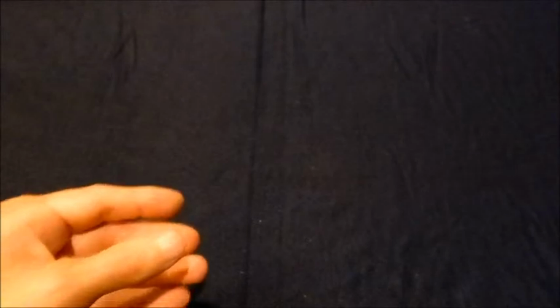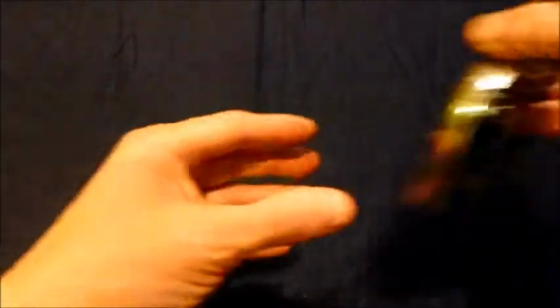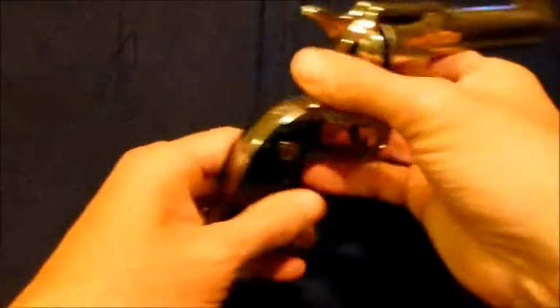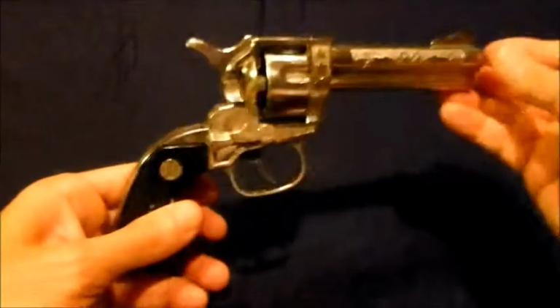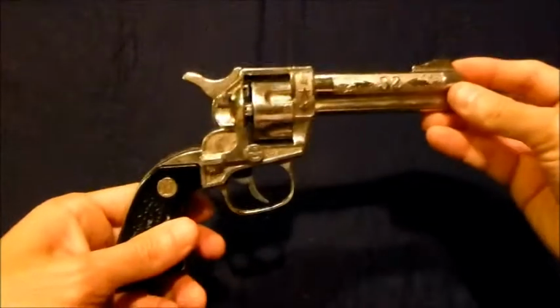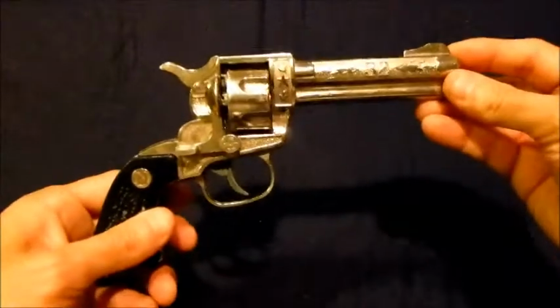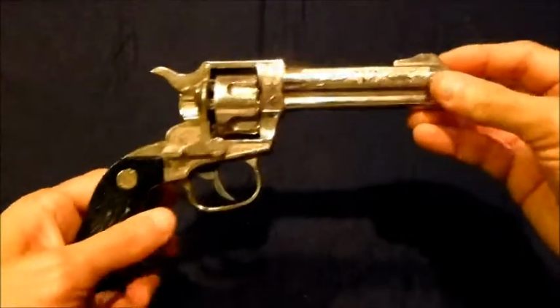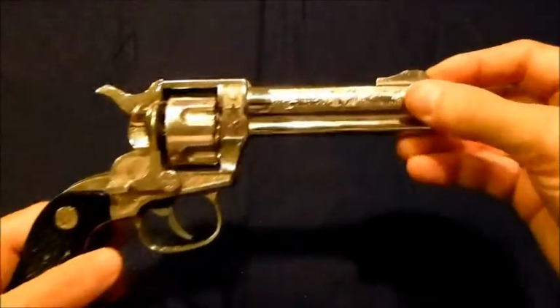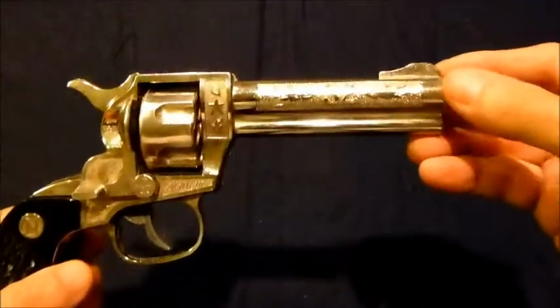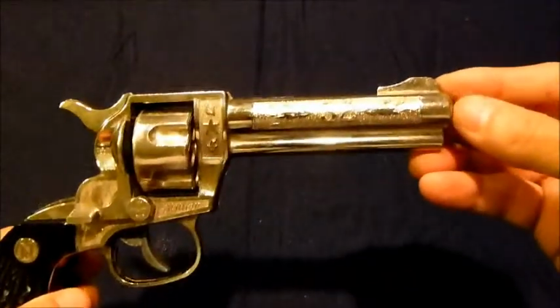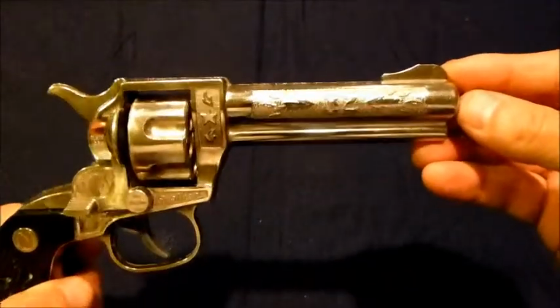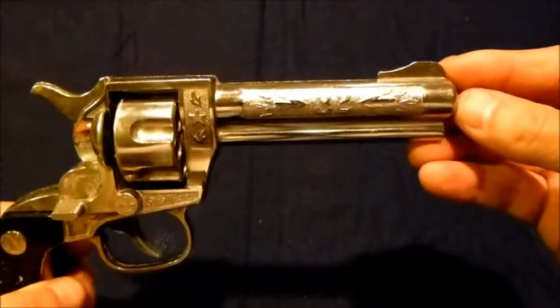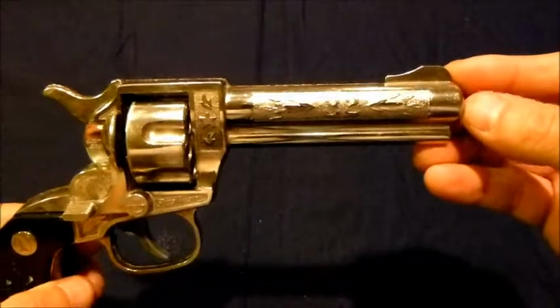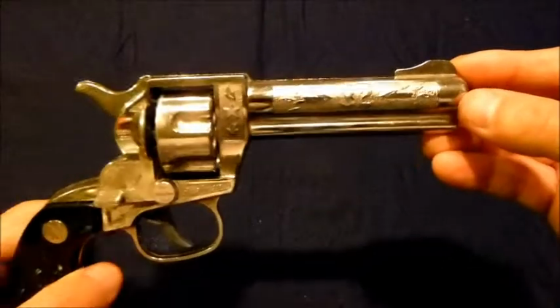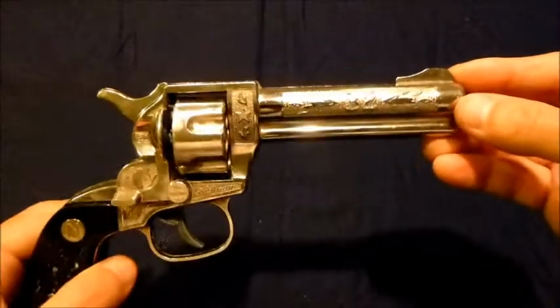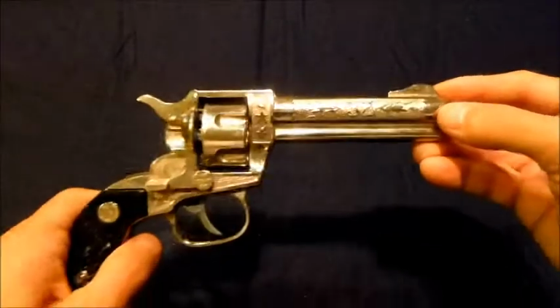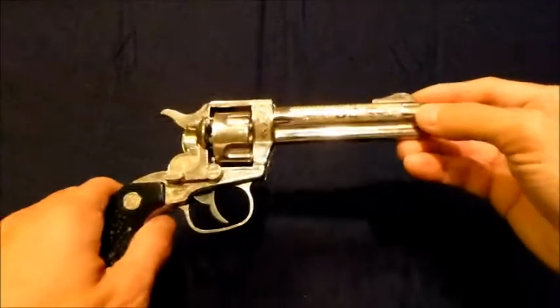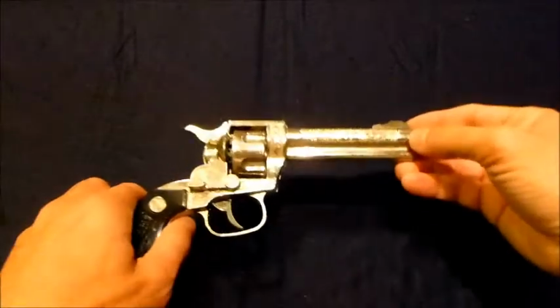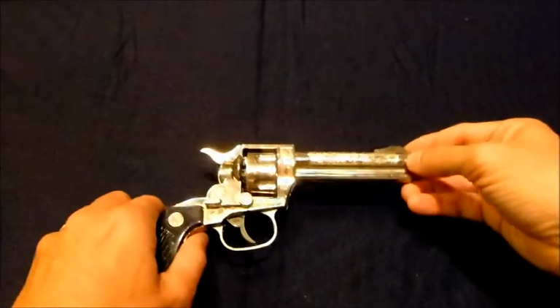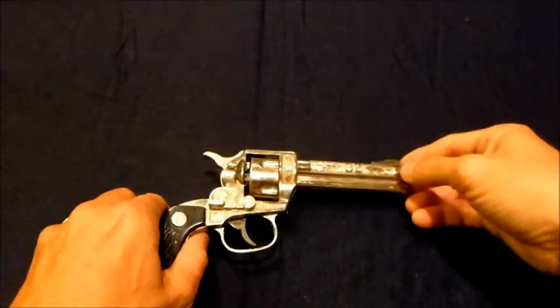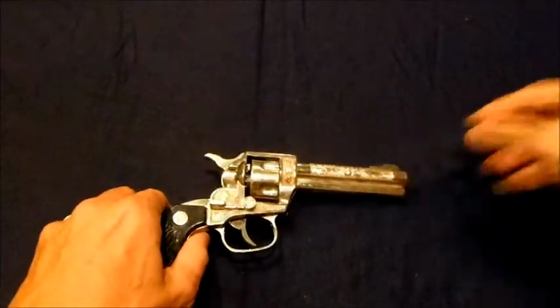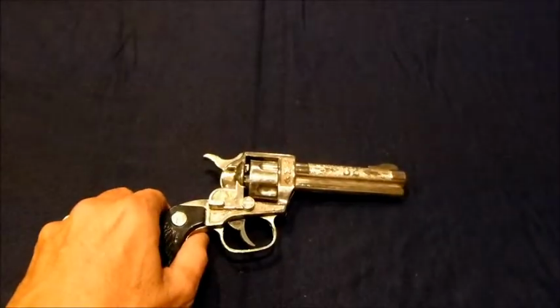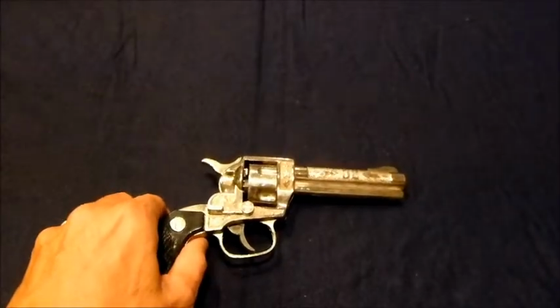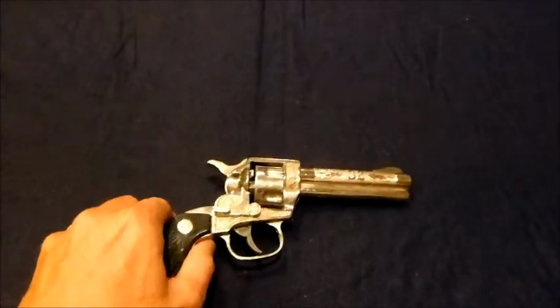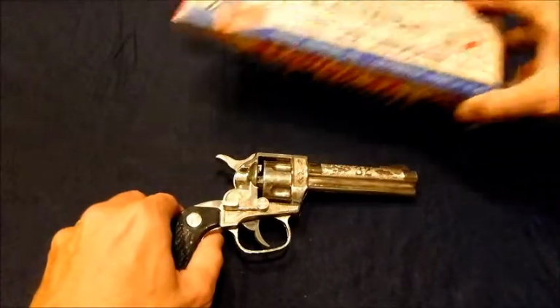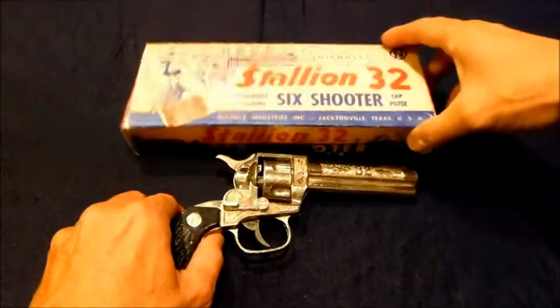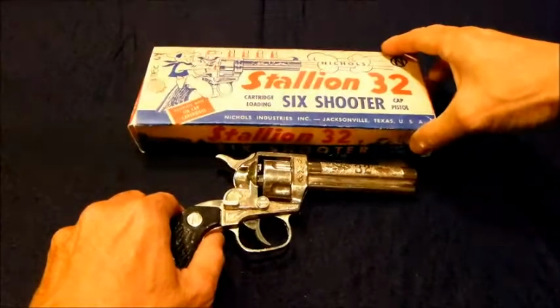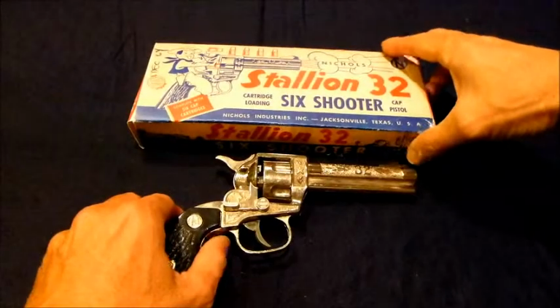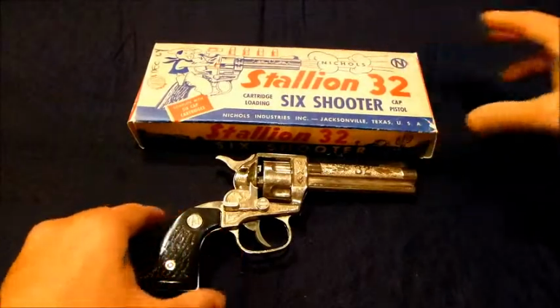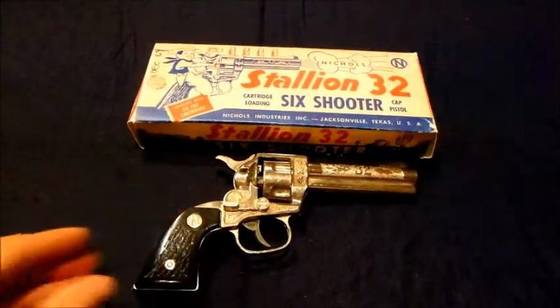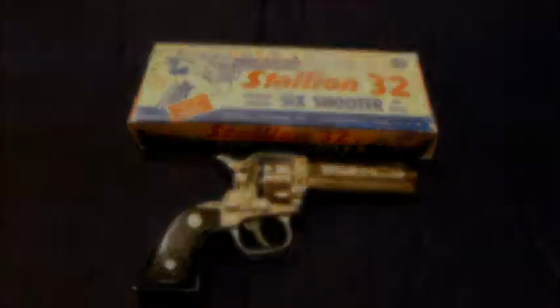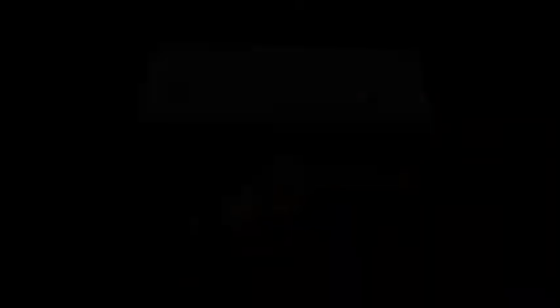And that, everybody, is the Nichols Industries Stallion 32 cartridge loading six-shooter cap pistol. Thank you for watching.